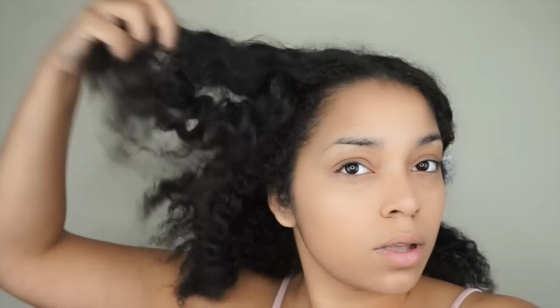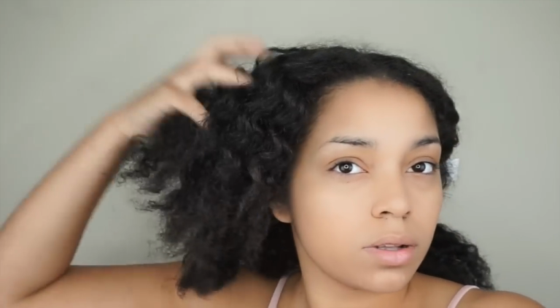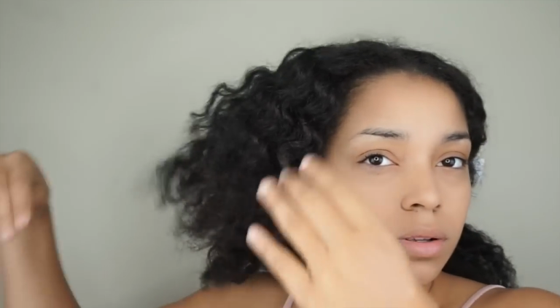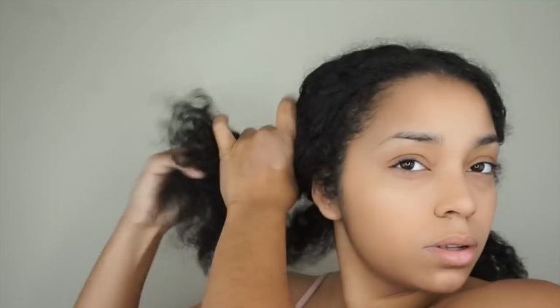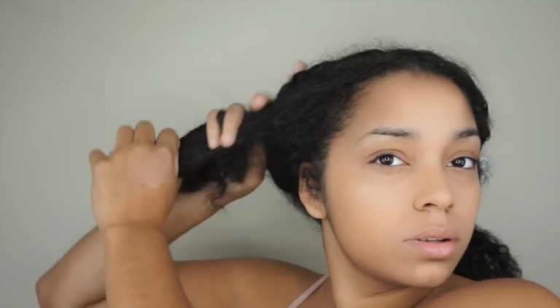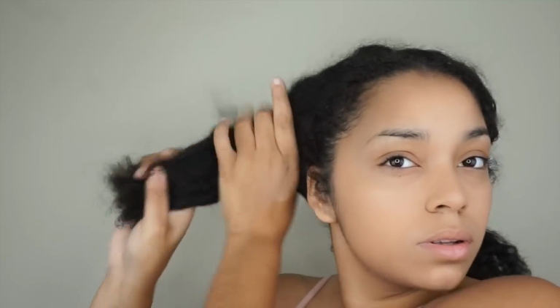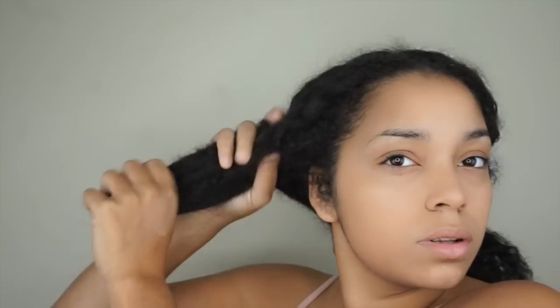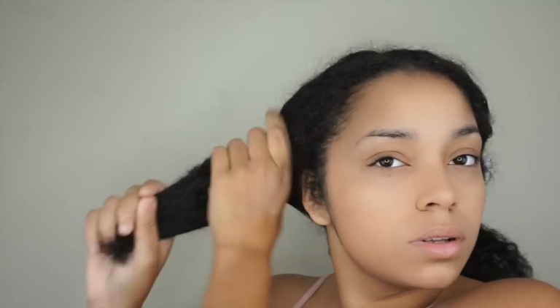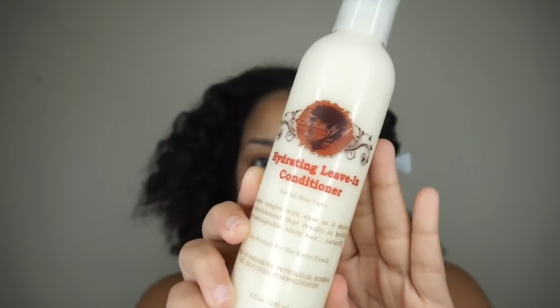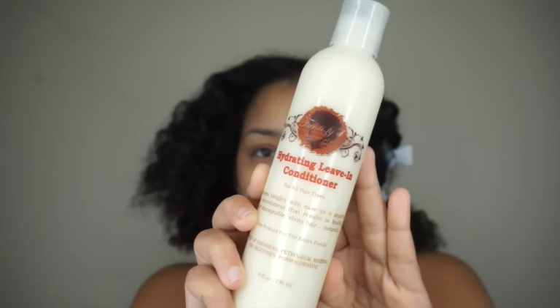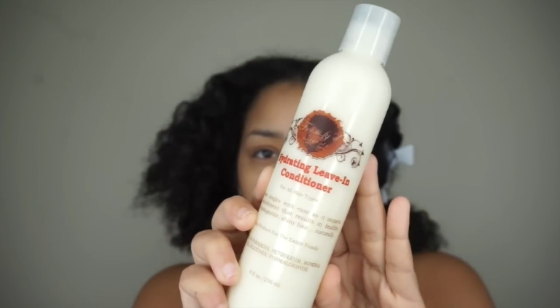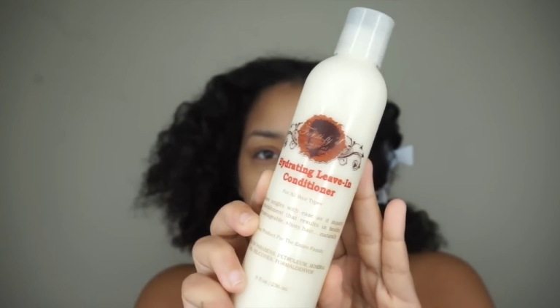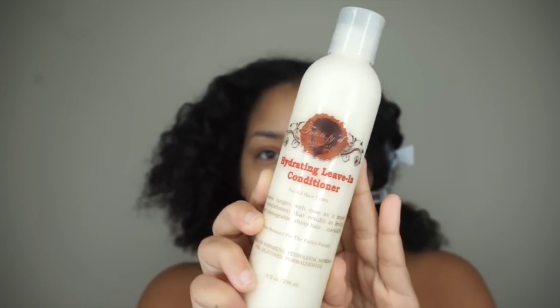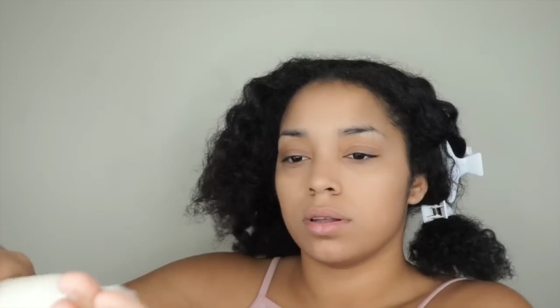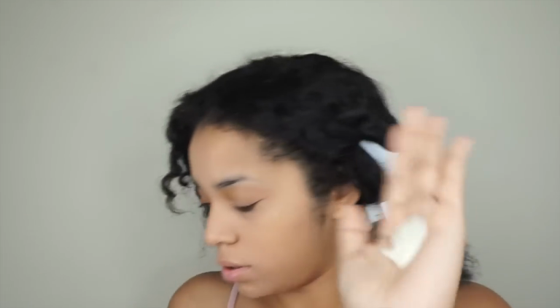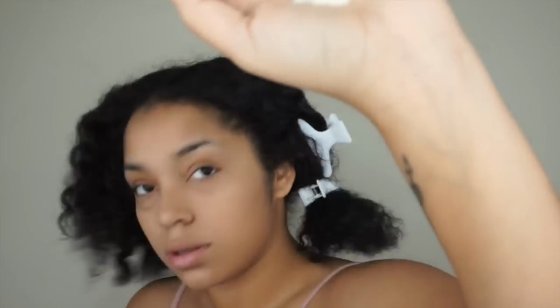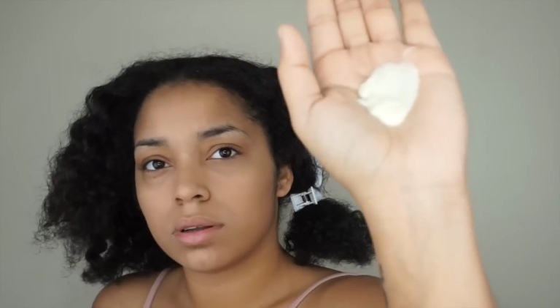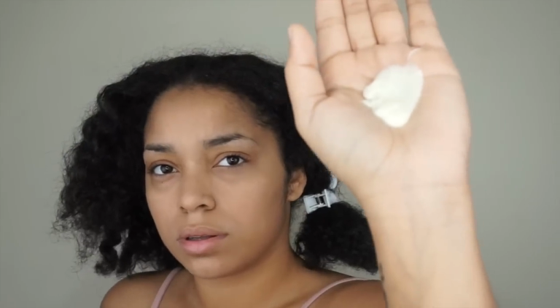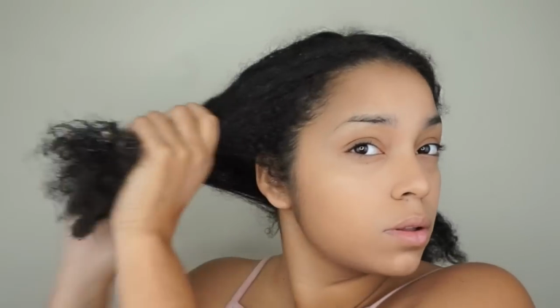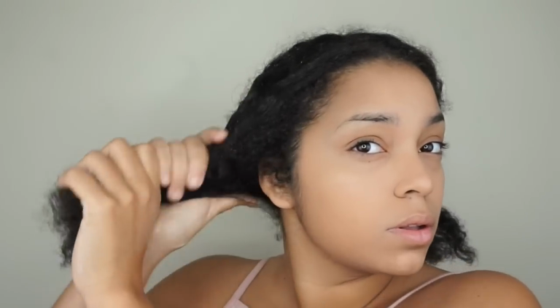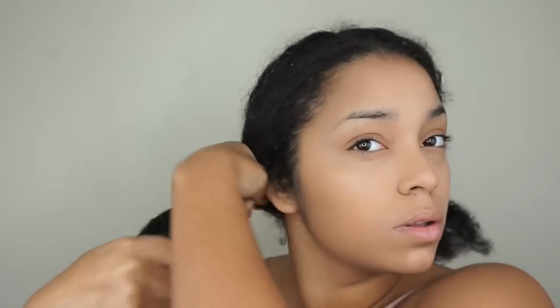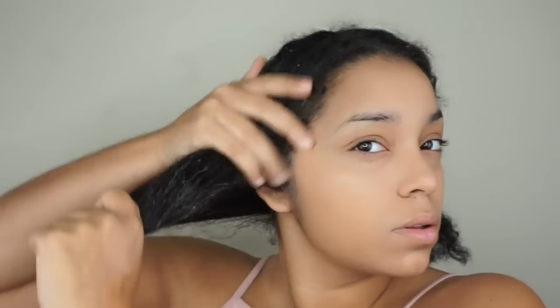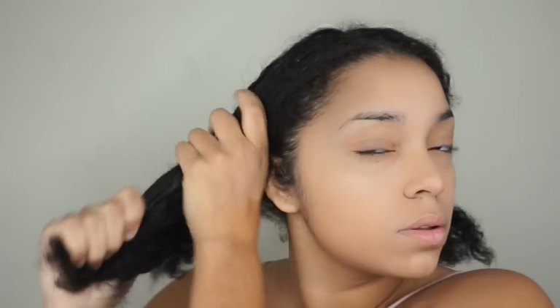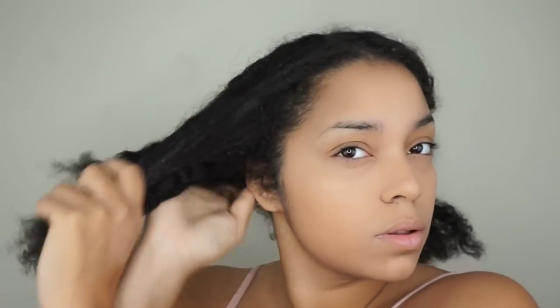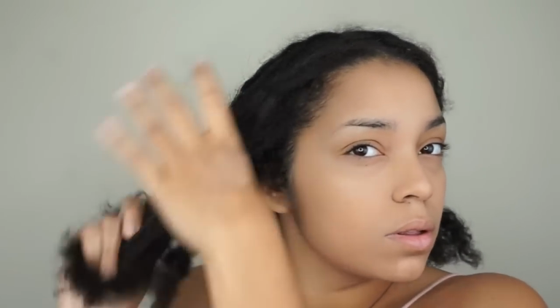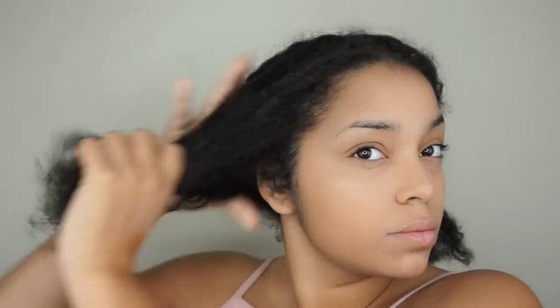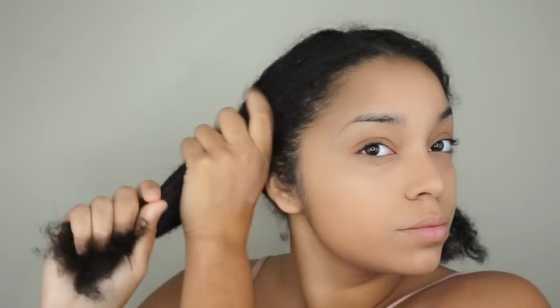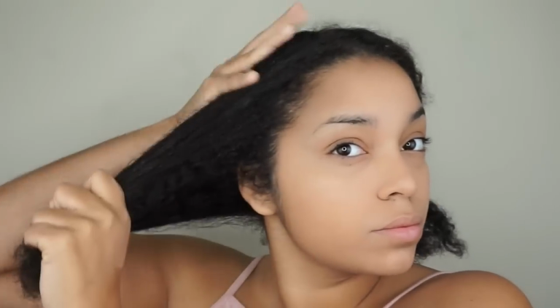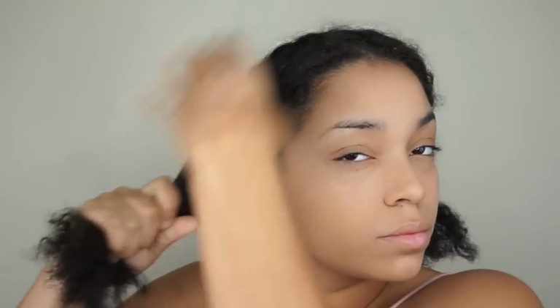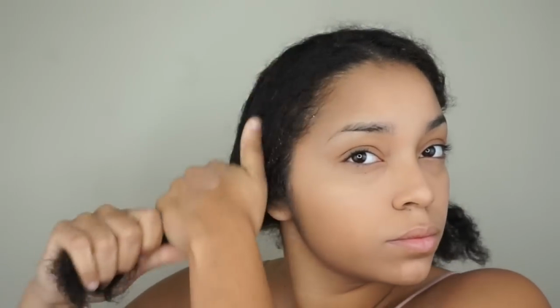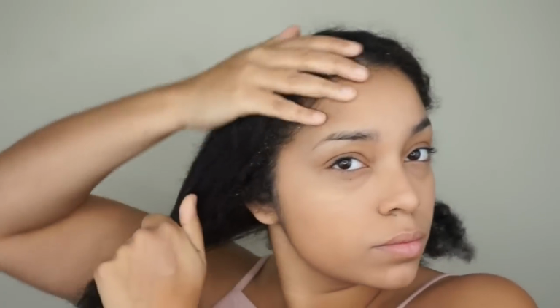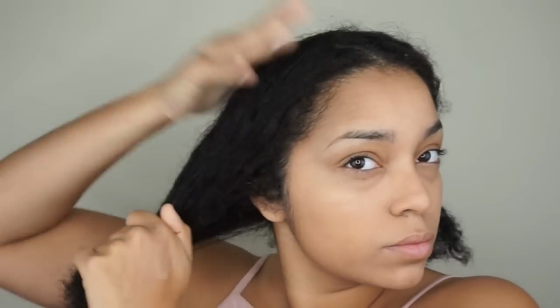I started on stretched hair. I had put my hair into twists after I washed my hair and then let it dry so my hair could be dry and stretched for this style. The reason why I like starting on stretched dry hair is because it makes drying time so much faster.